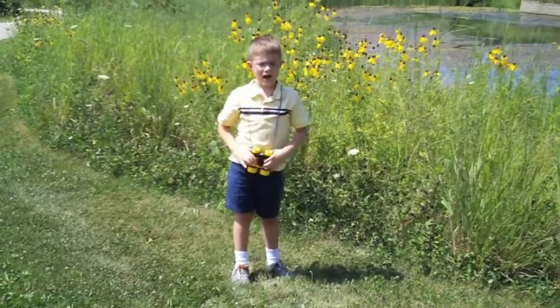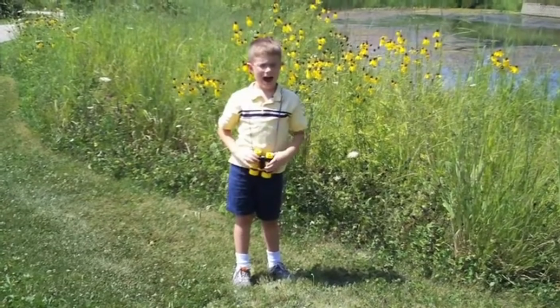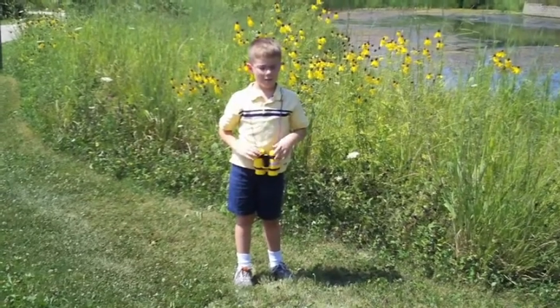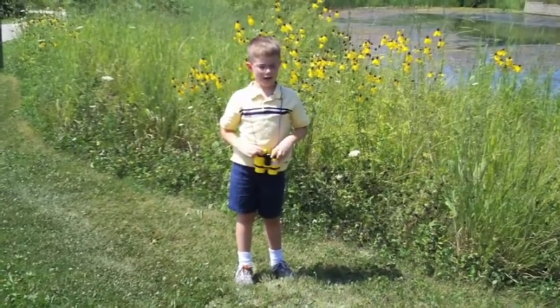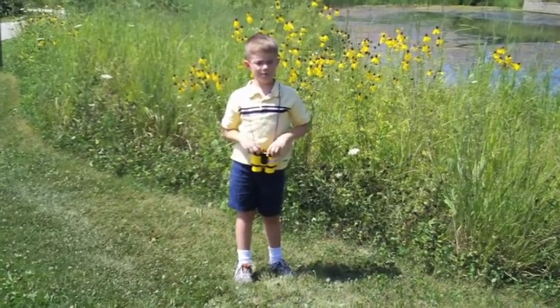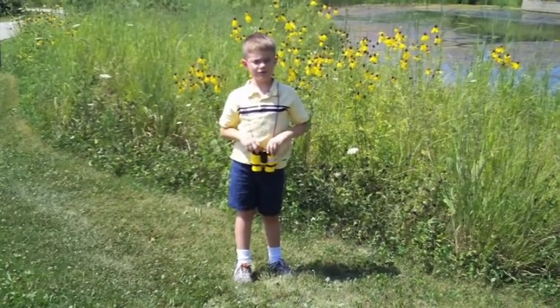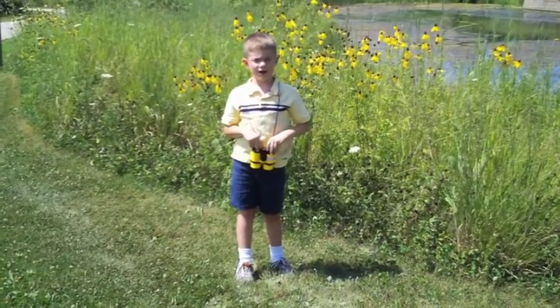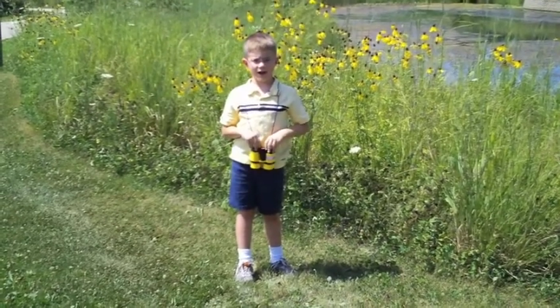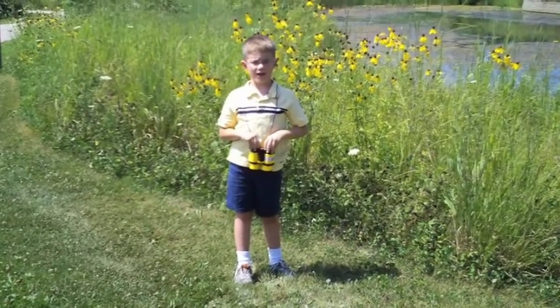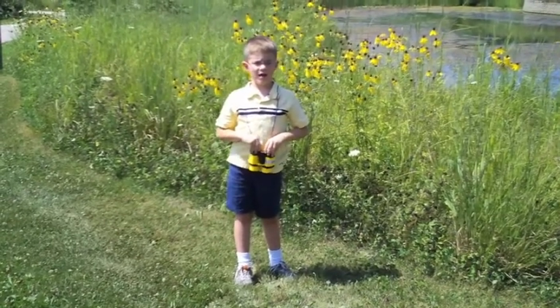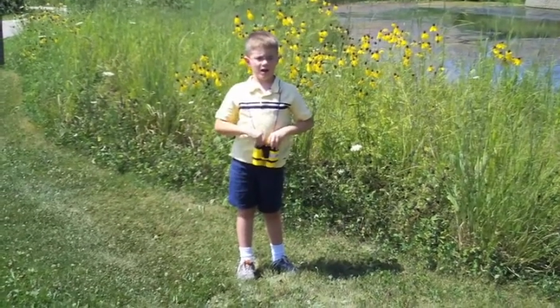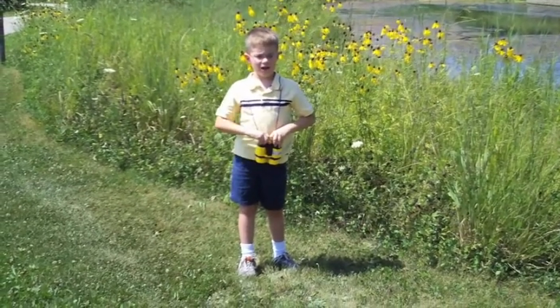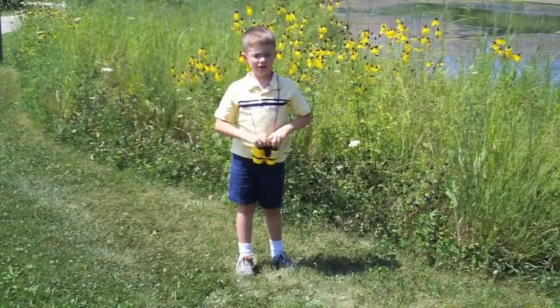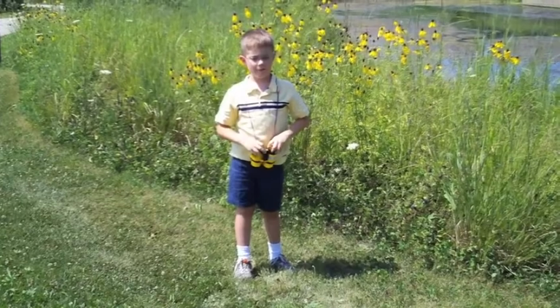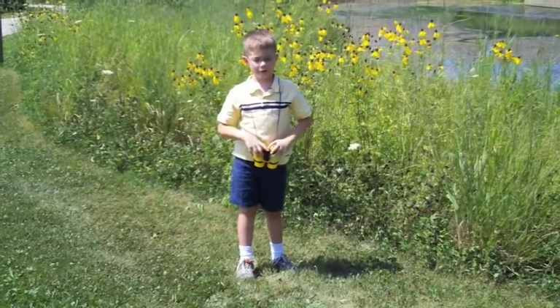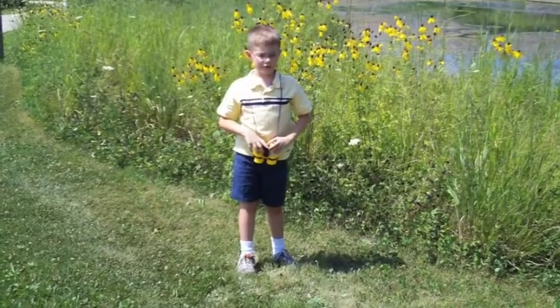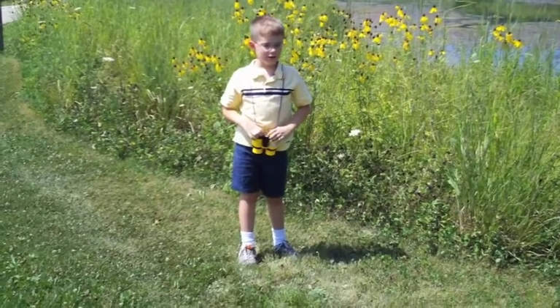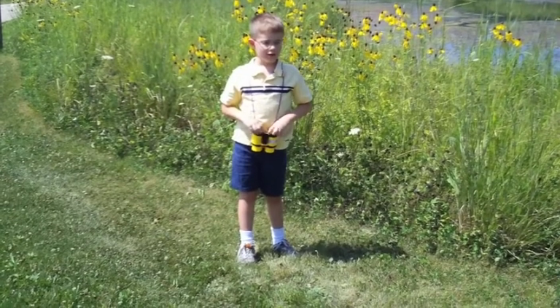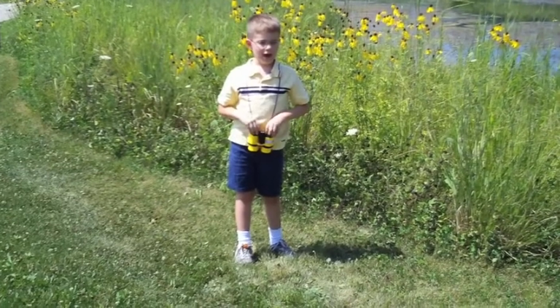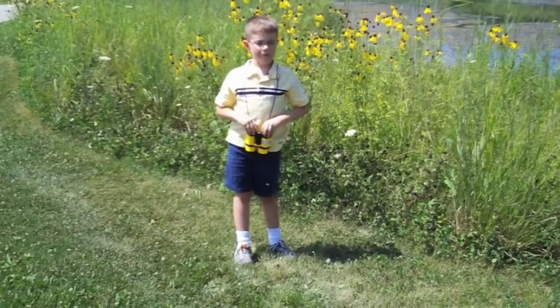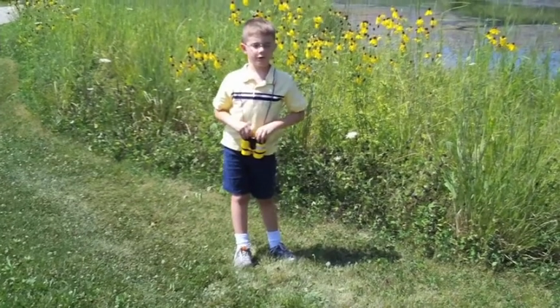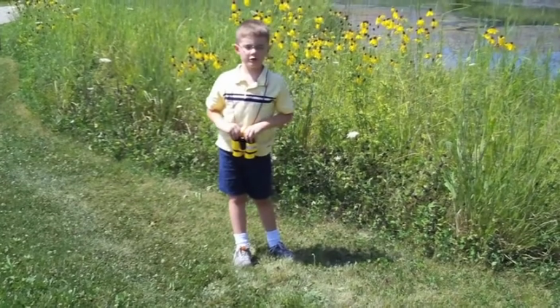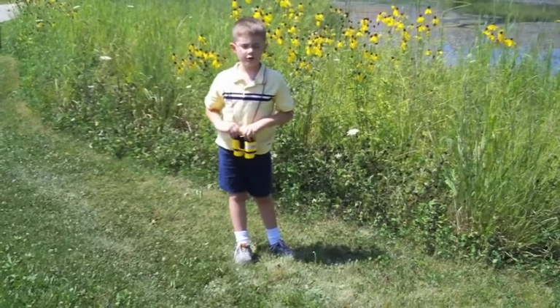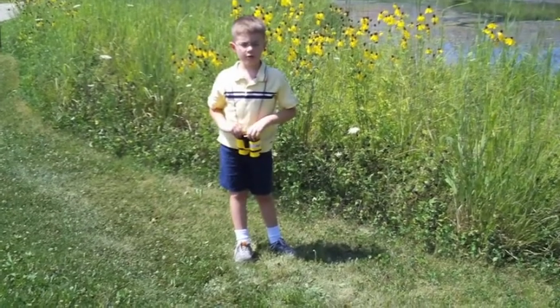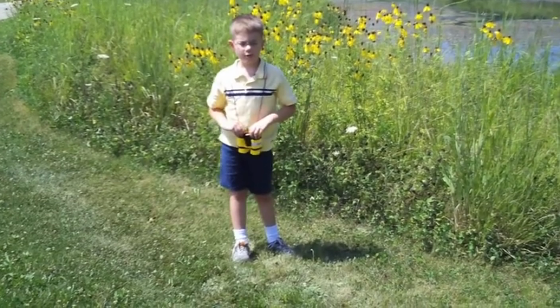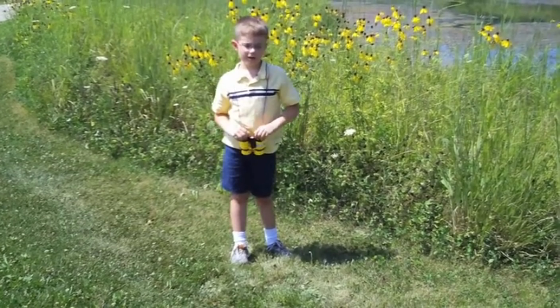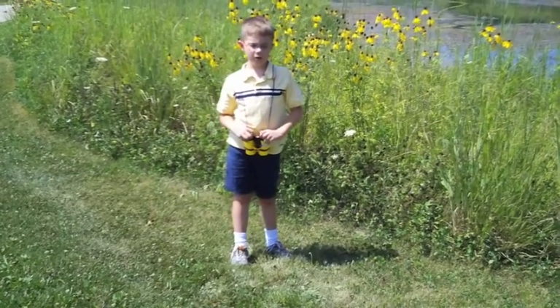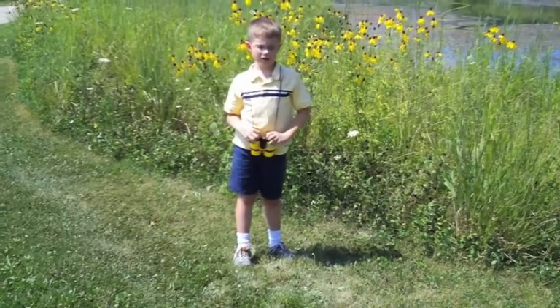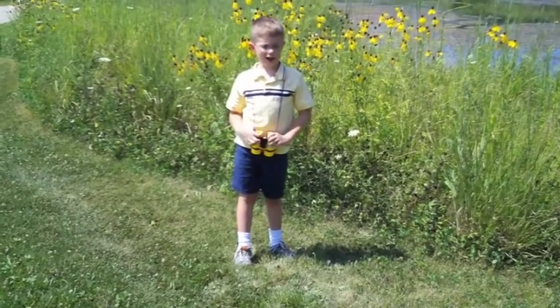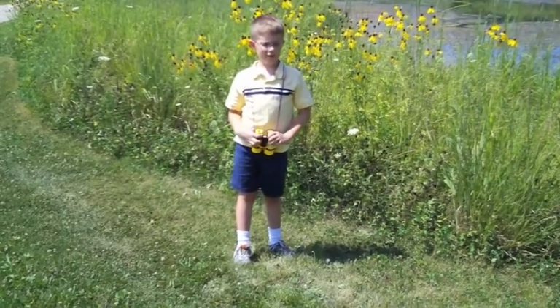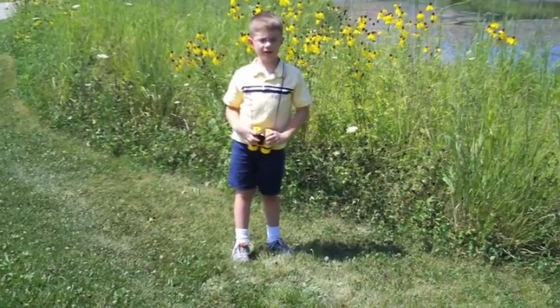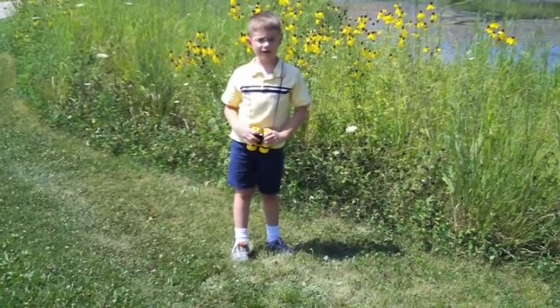Hi, my name is Ryan Adela and I love birds. I am going to show you 14 birds that I really like.